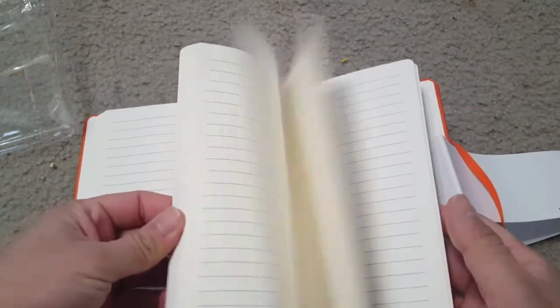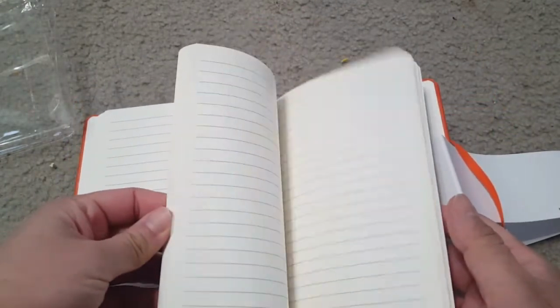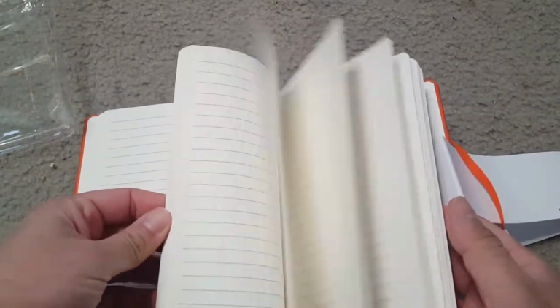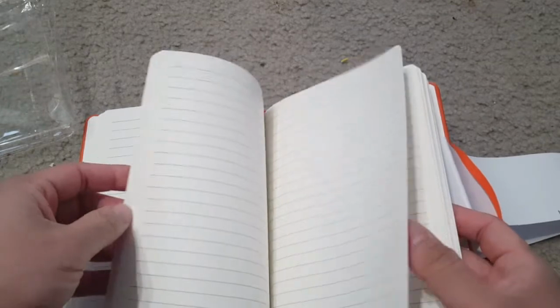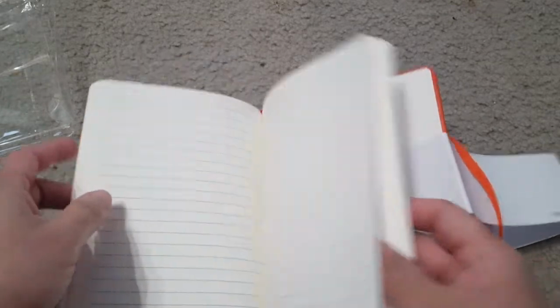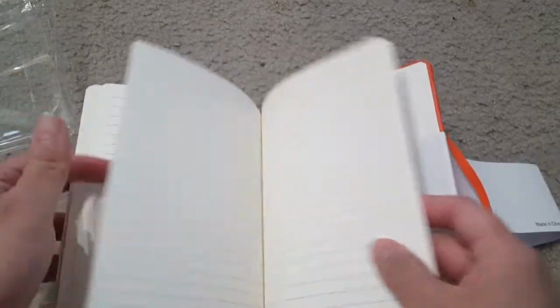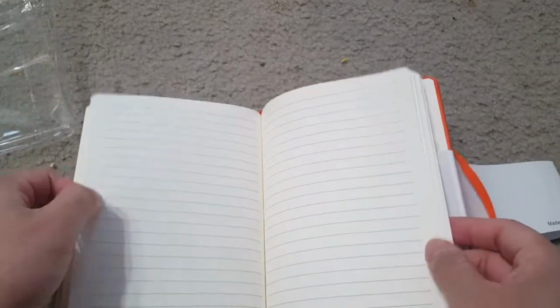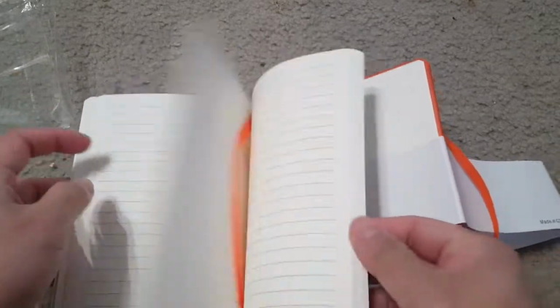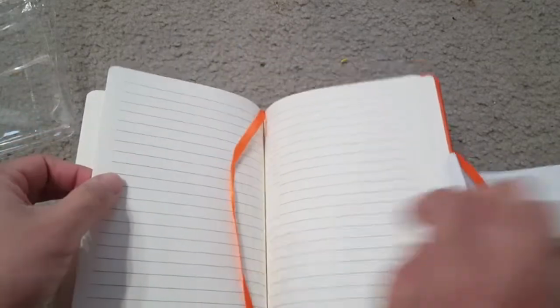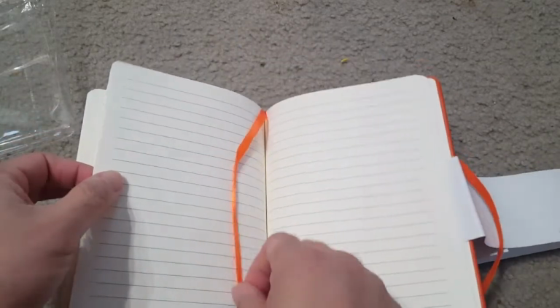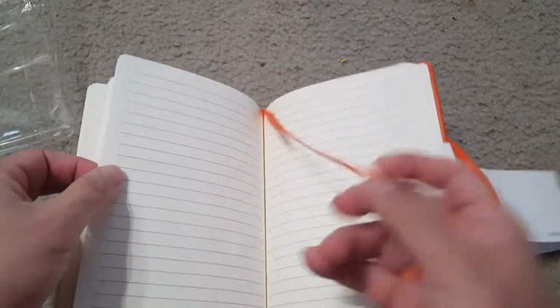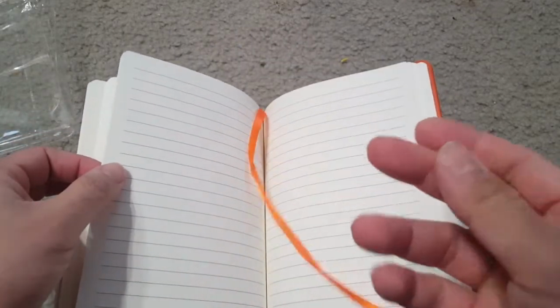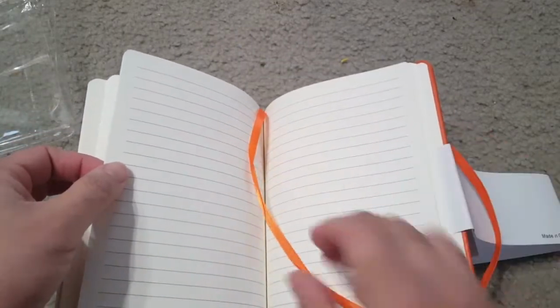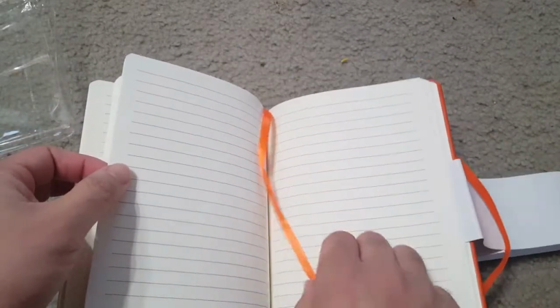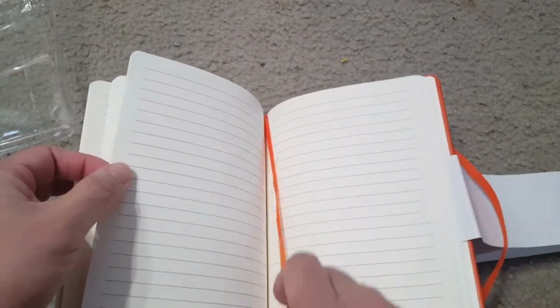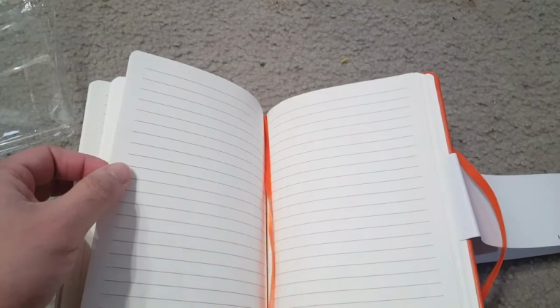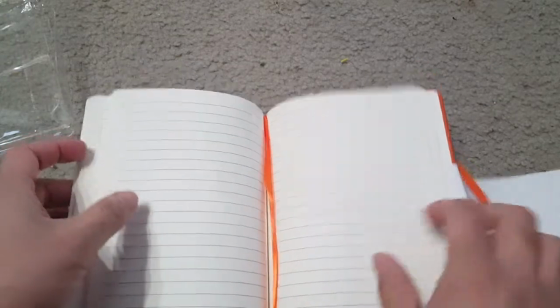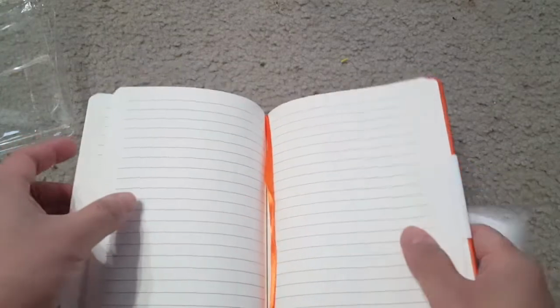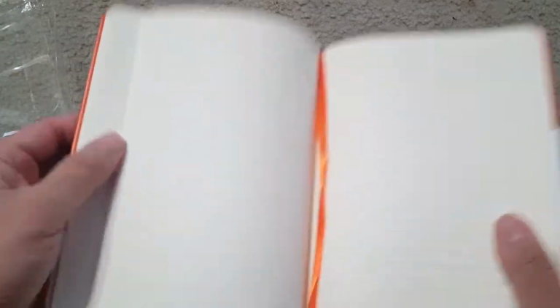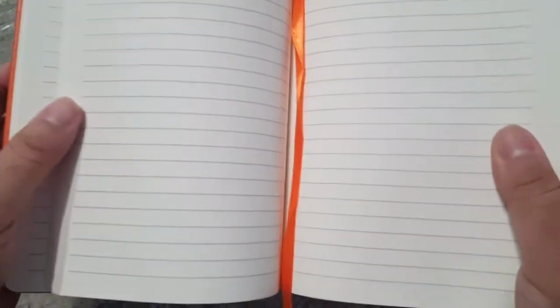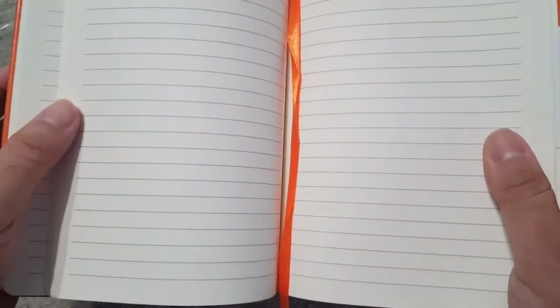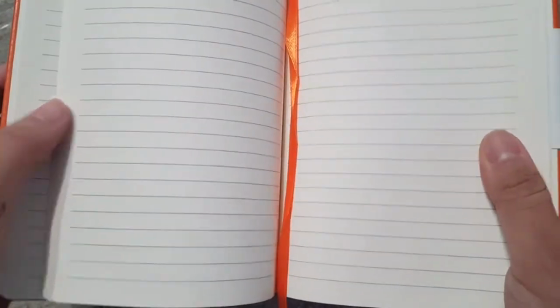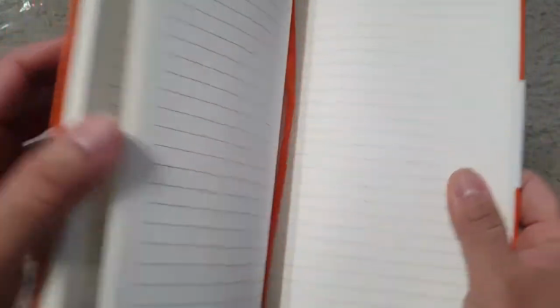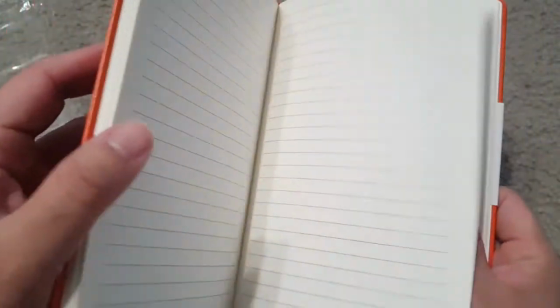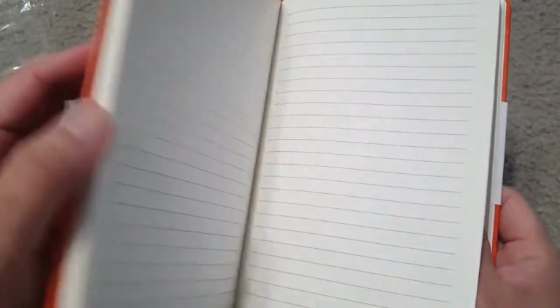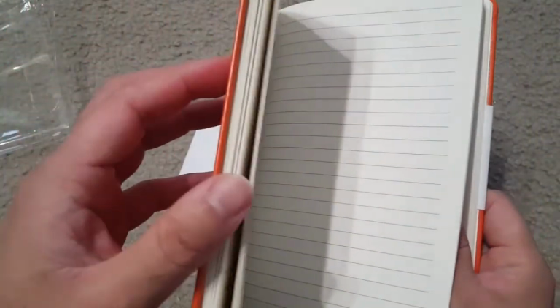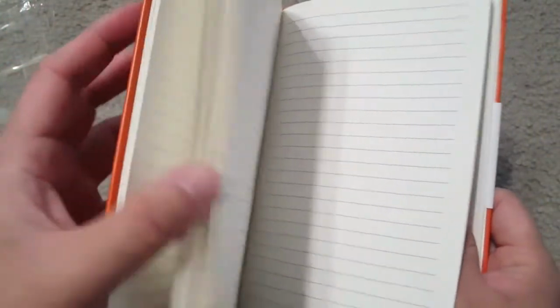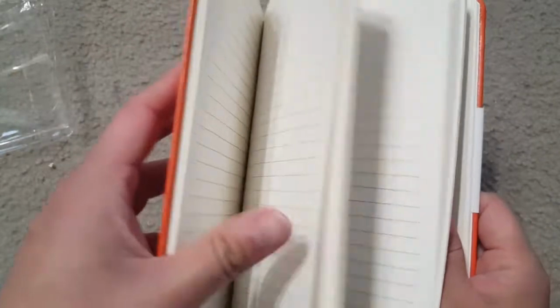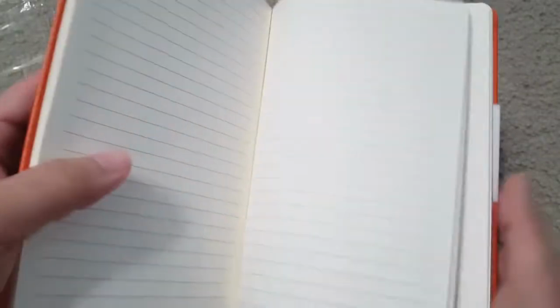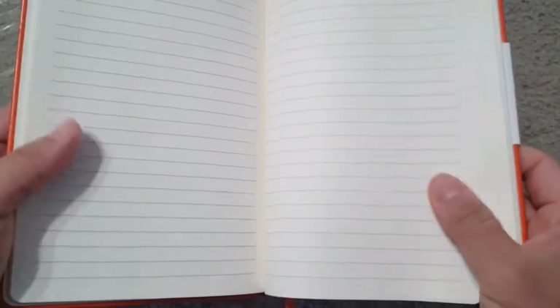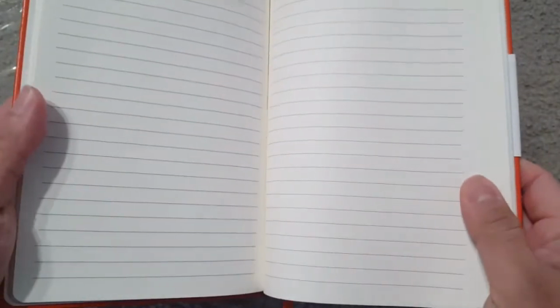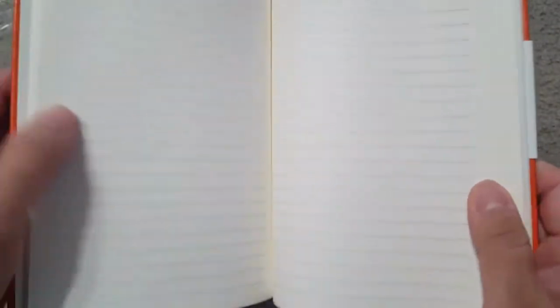These are 8mm ruled and 80 GSM 100-sheet papers in ivory color.